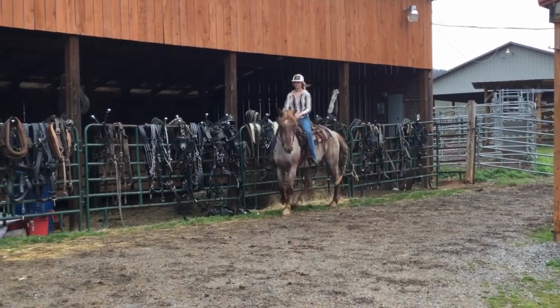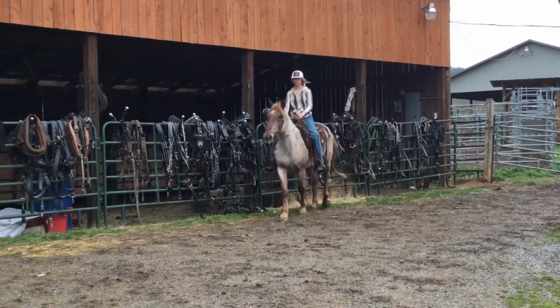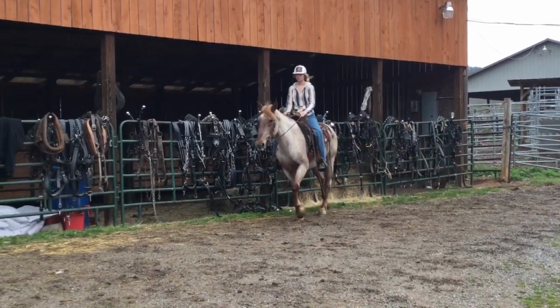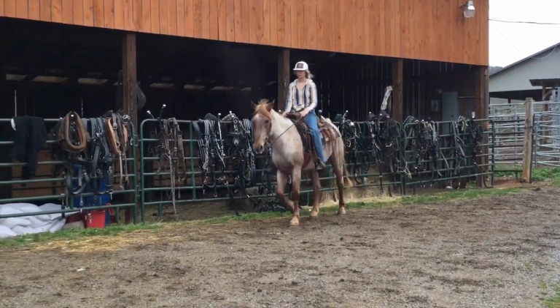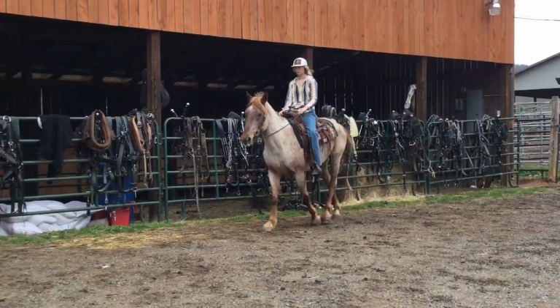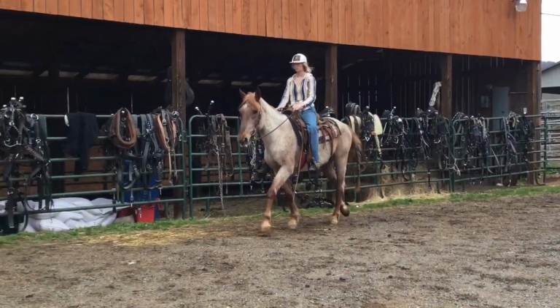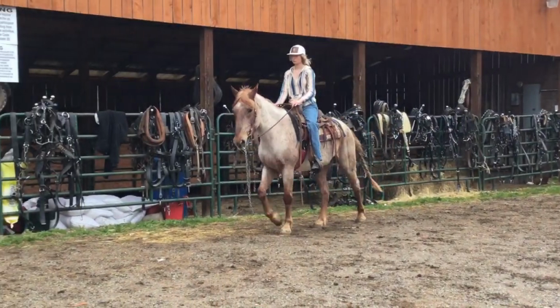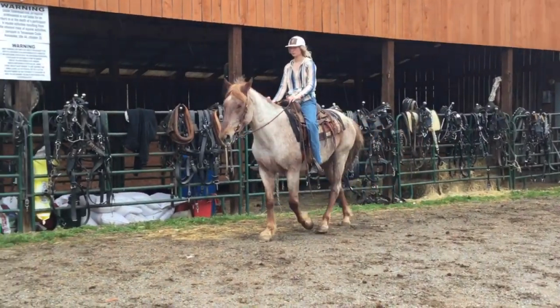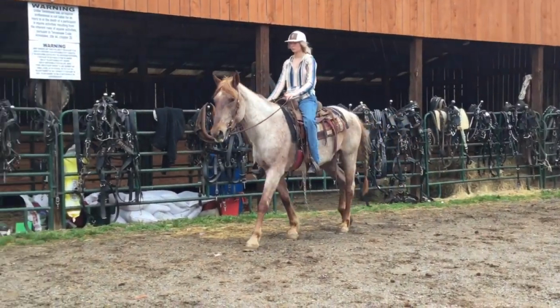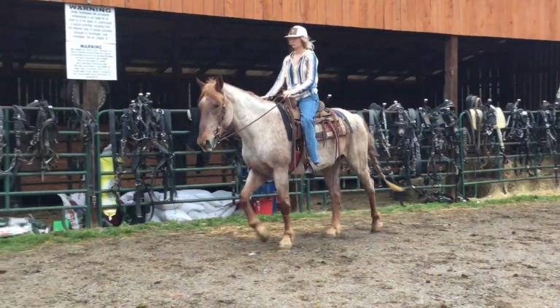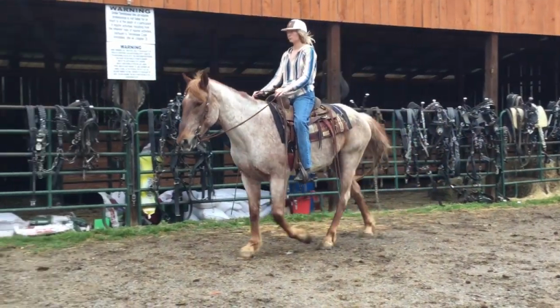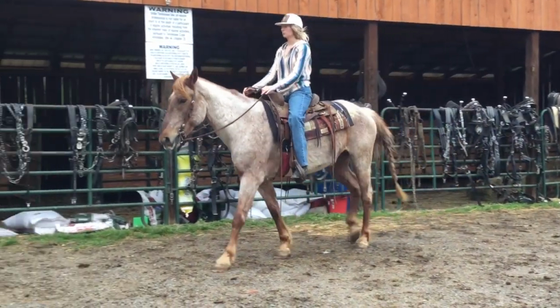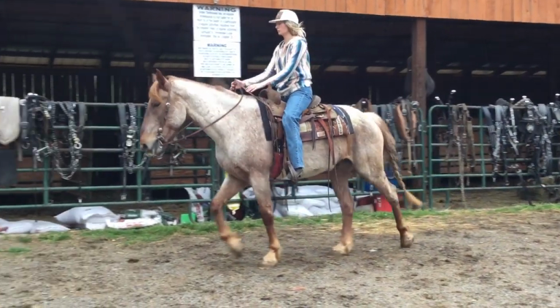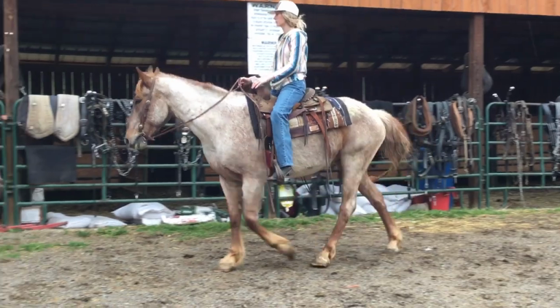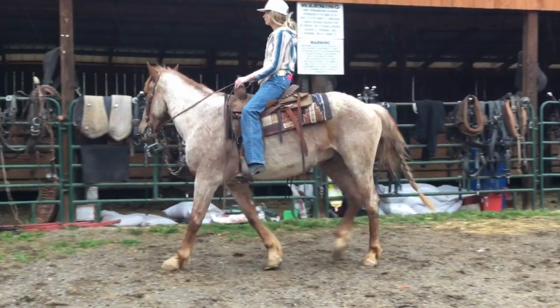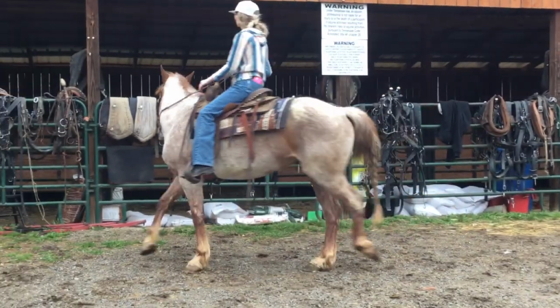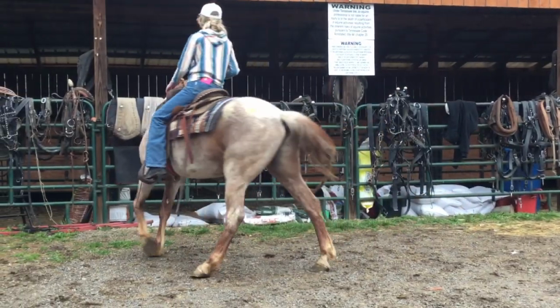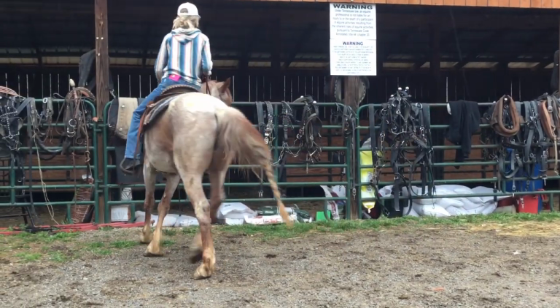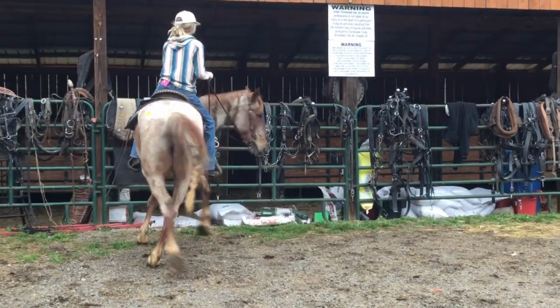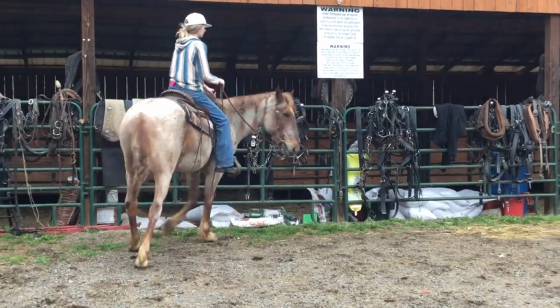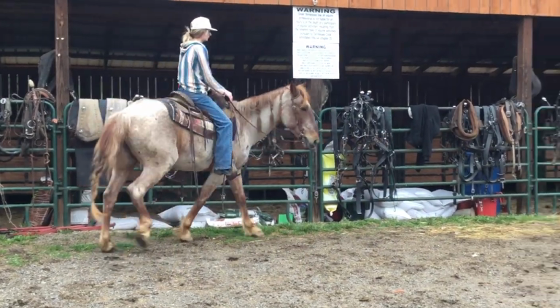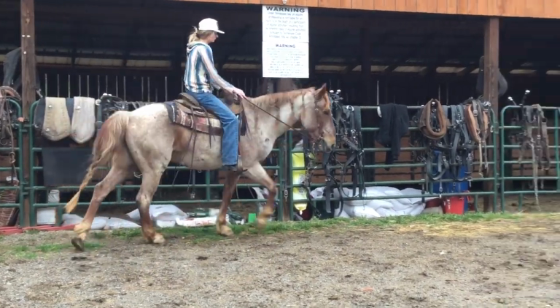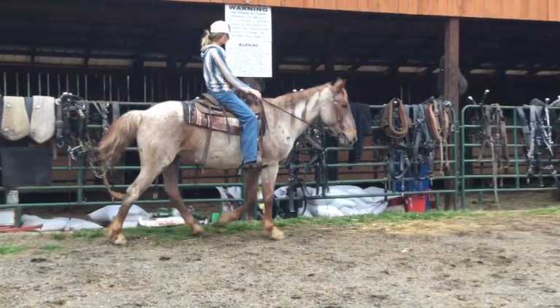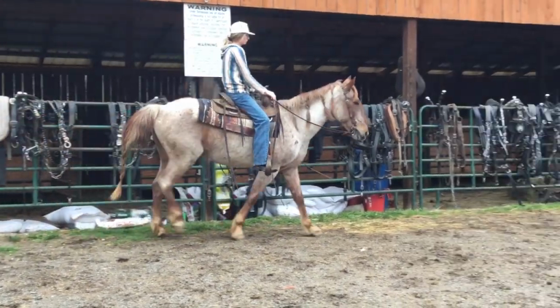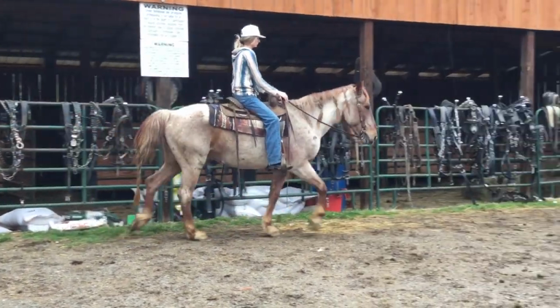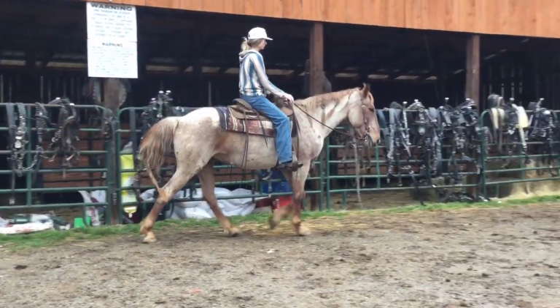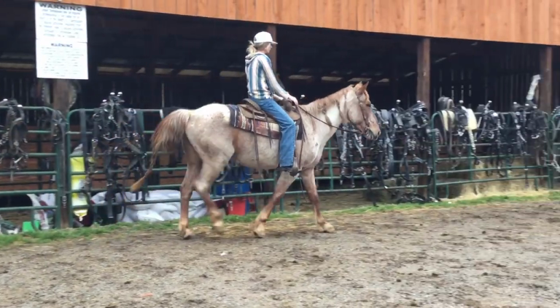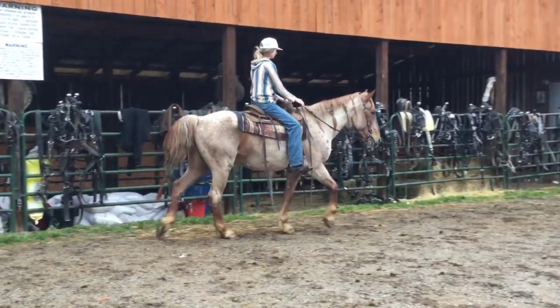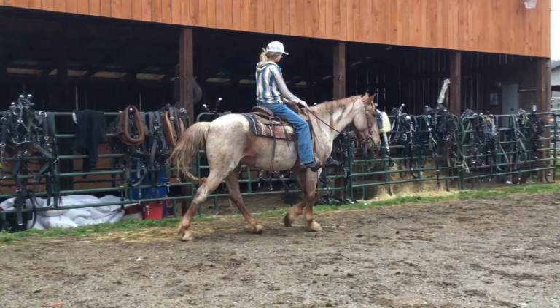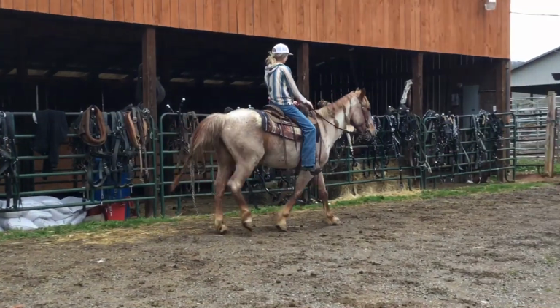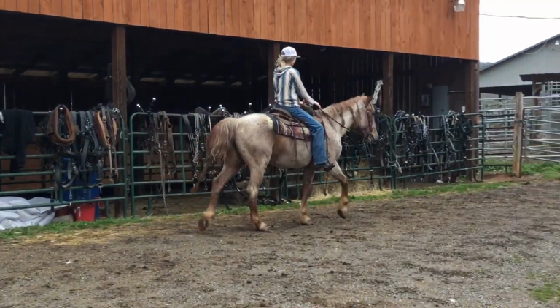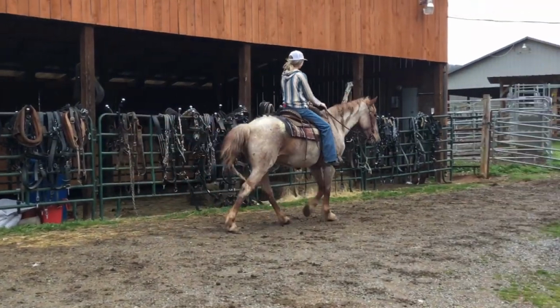Super nice trail horse. You can pop whips off of him, drag tarps, crawl under his belly, whatever you want to do. Here's a really, really nice horse. Sound, nothing wrong with him.